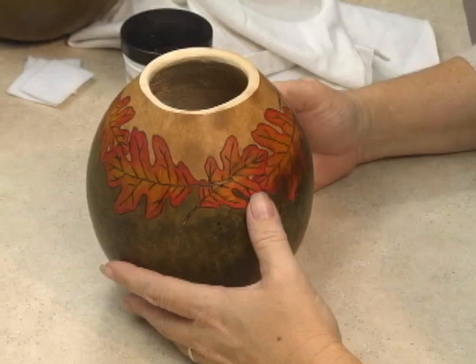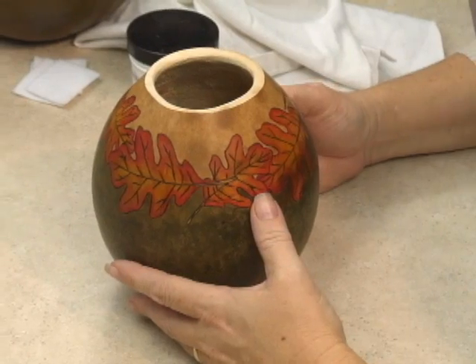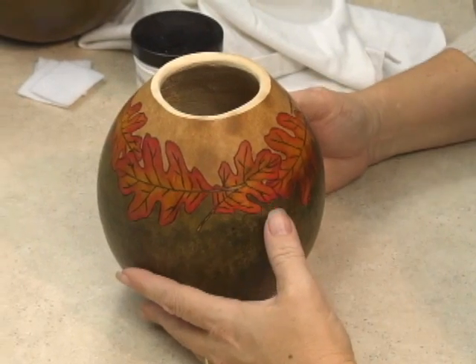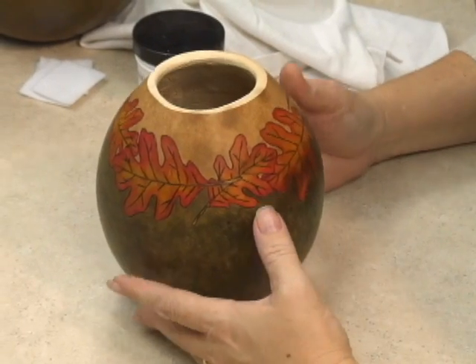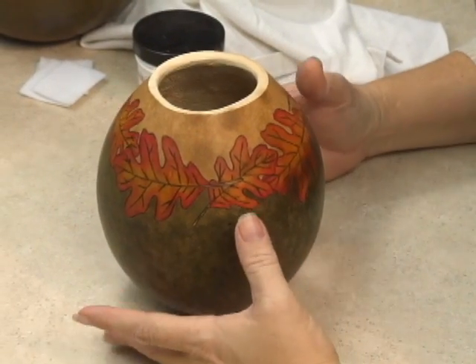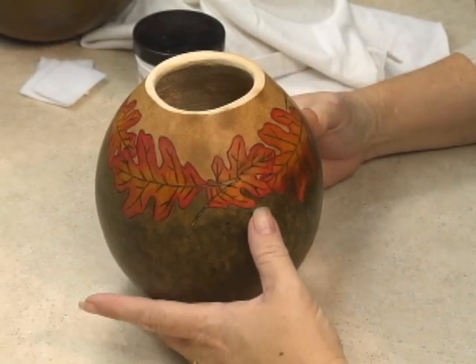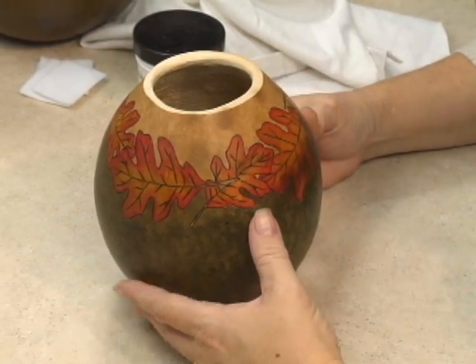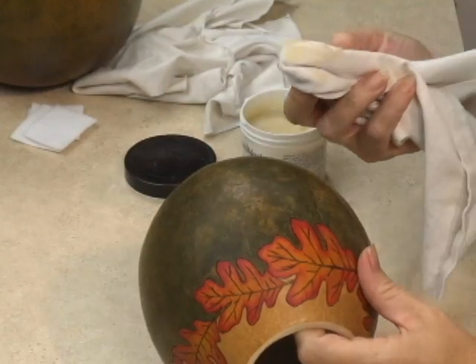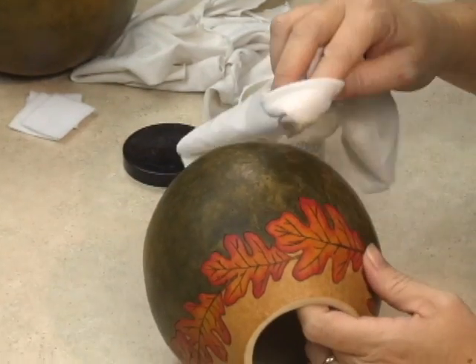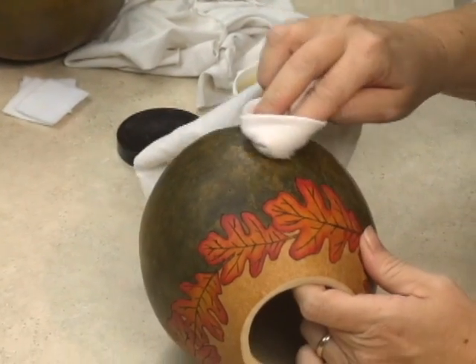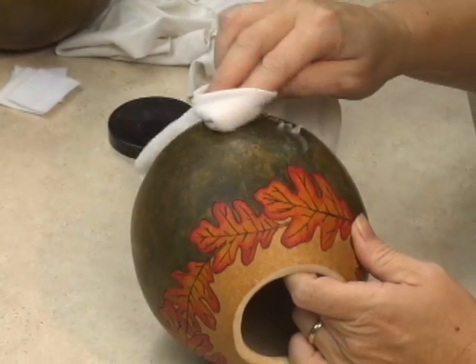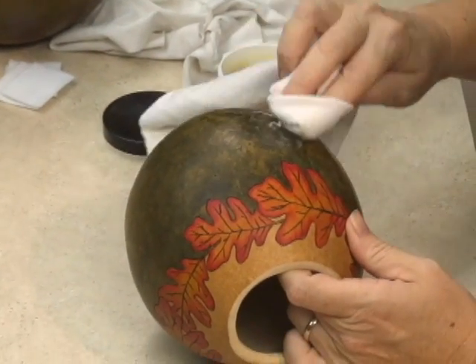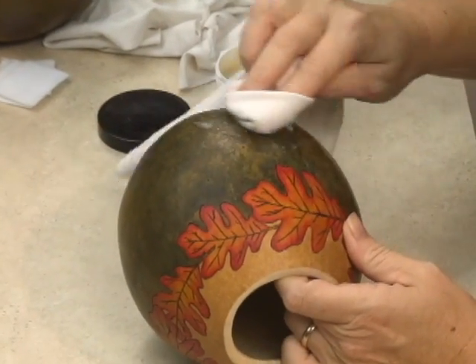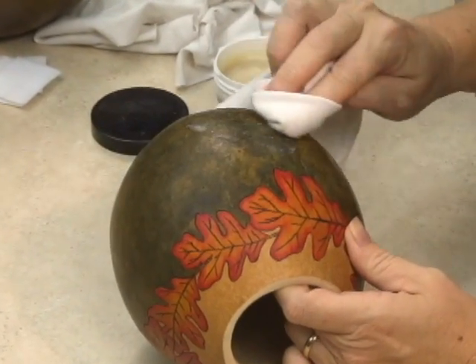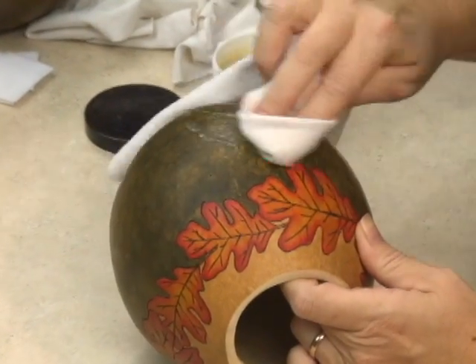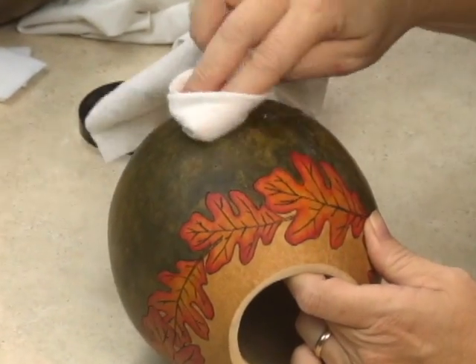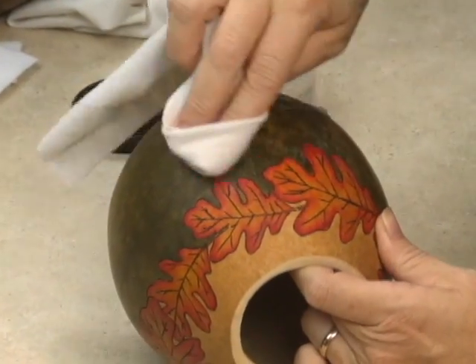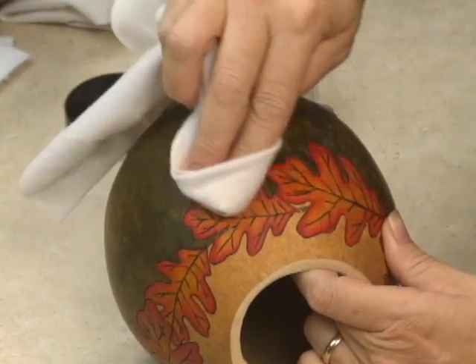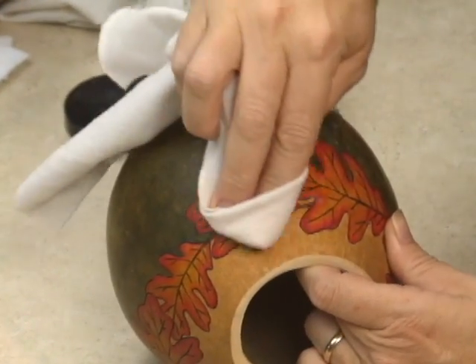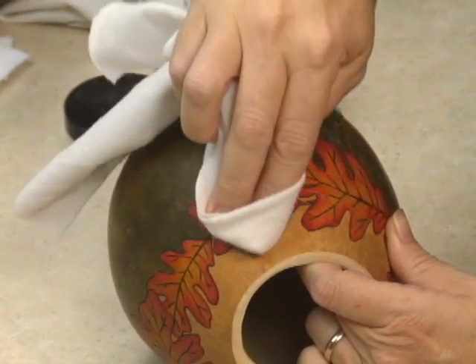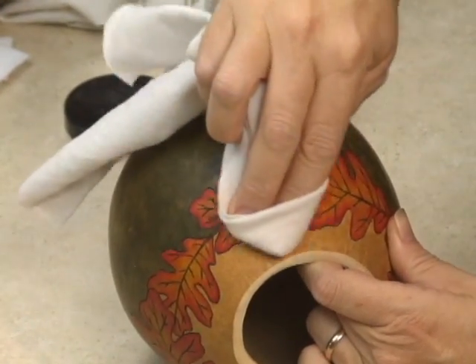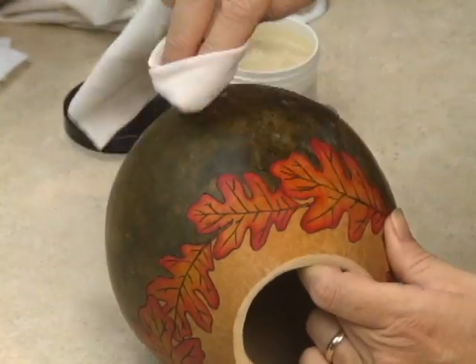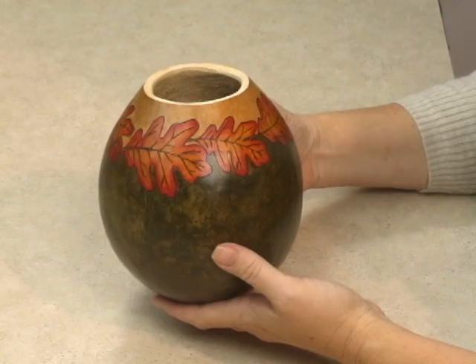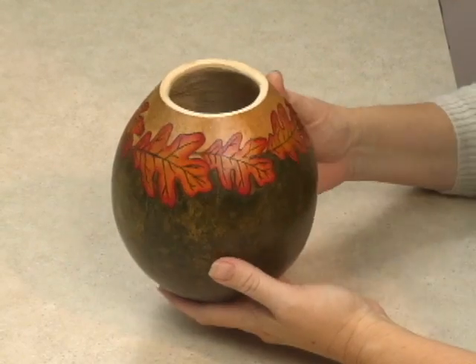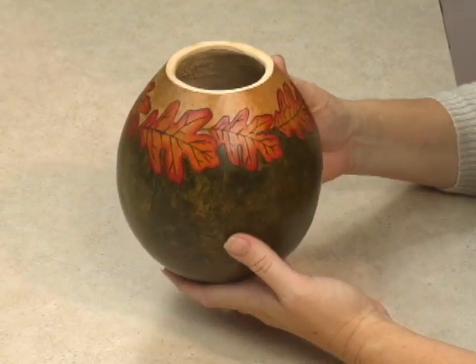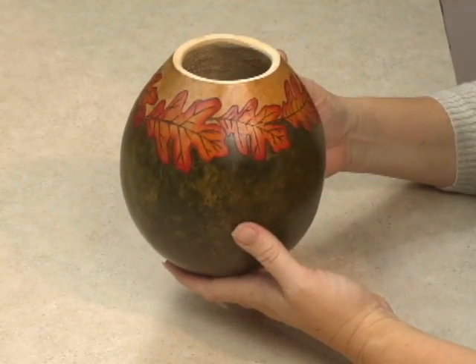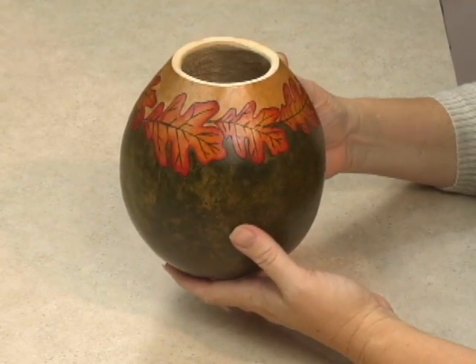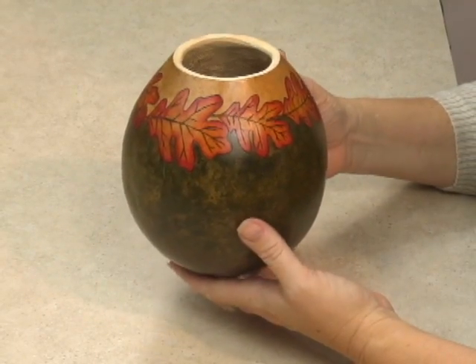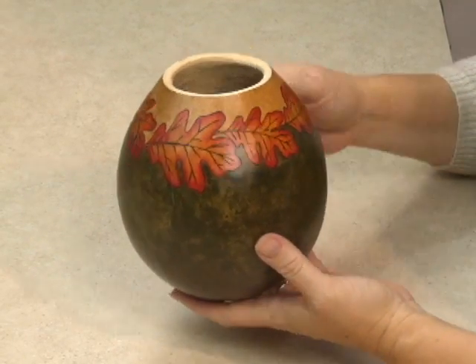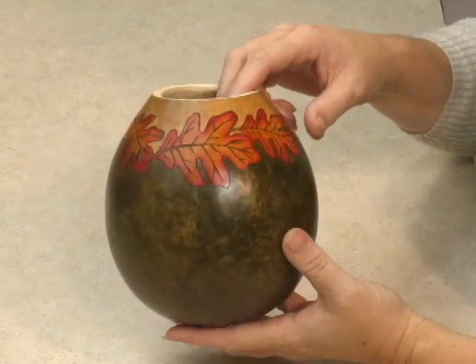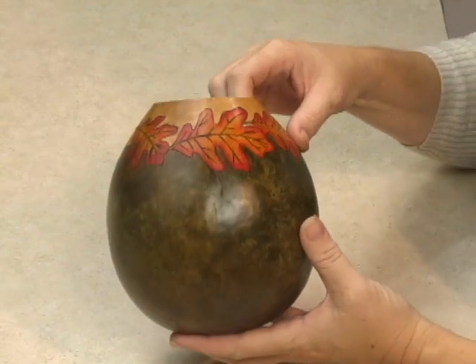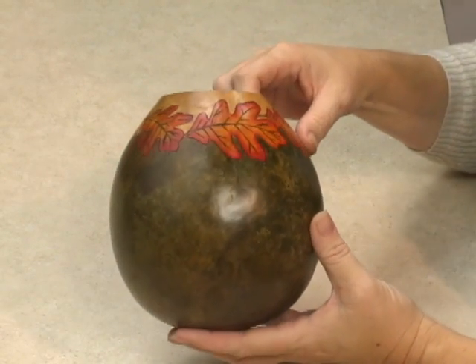Once you have your whole design colored, finish with a coat of Gourd Master Gourd Varnish or Gourd Master Protecting Wax. This will restore the ink dye colors to the same shine and luster they had when they were wet.